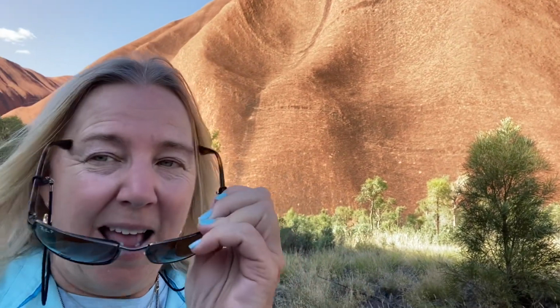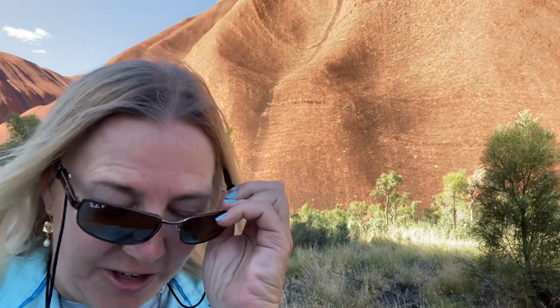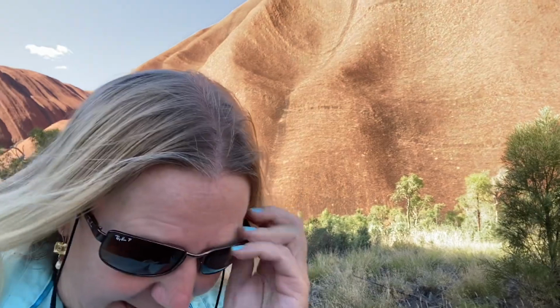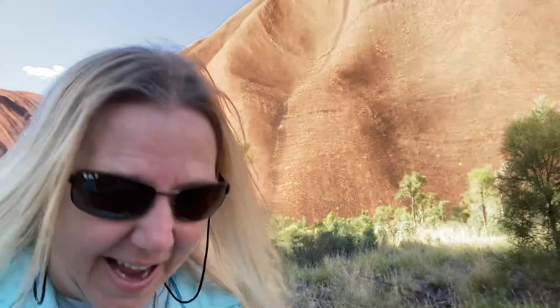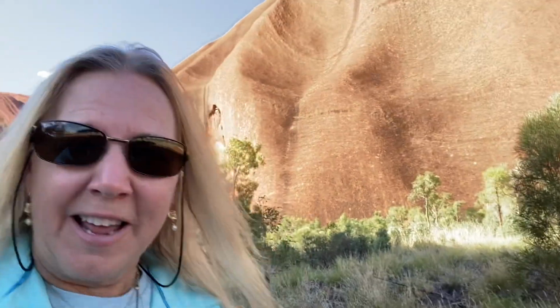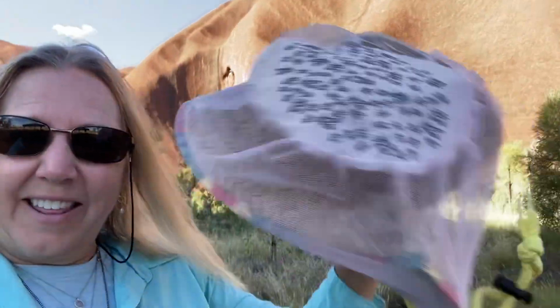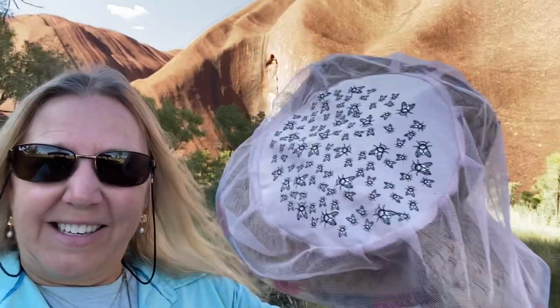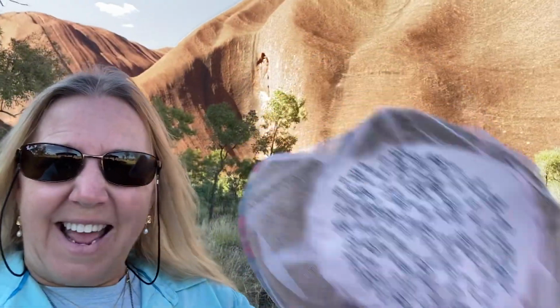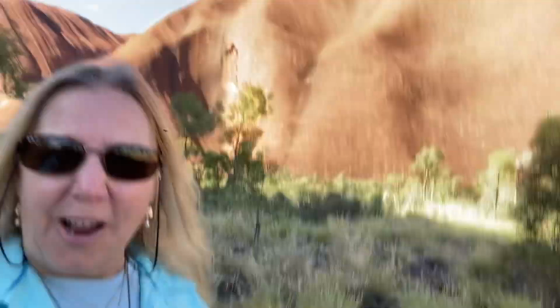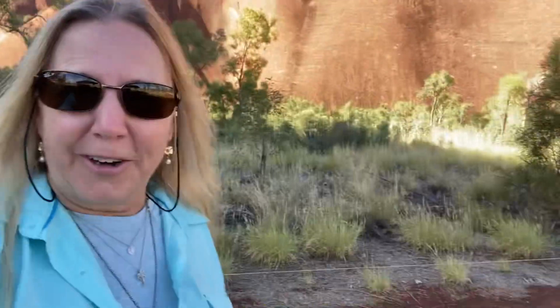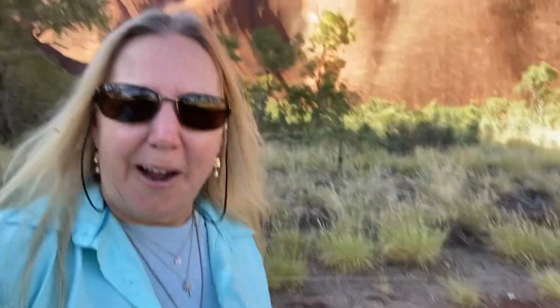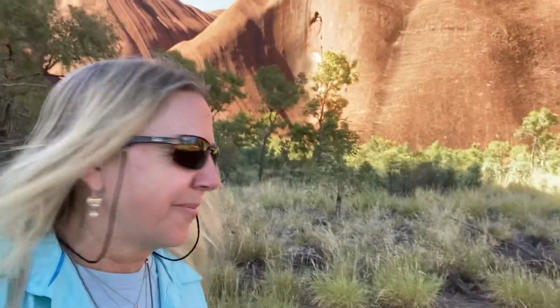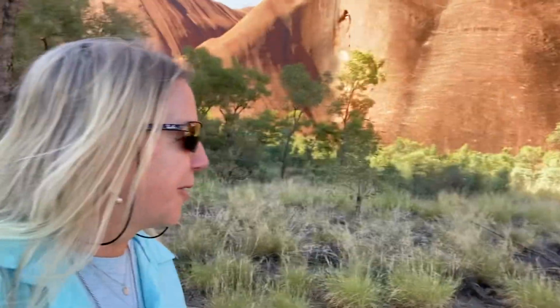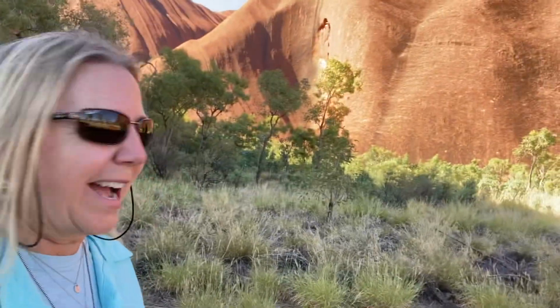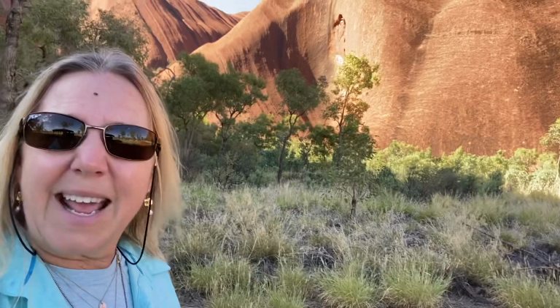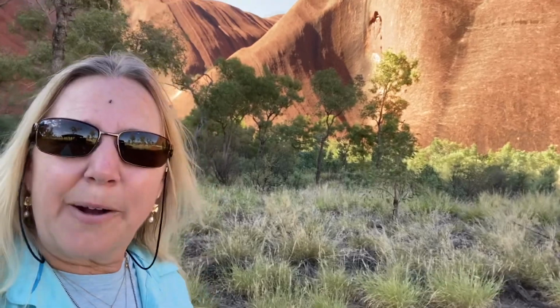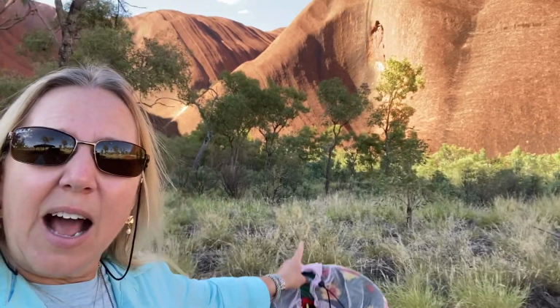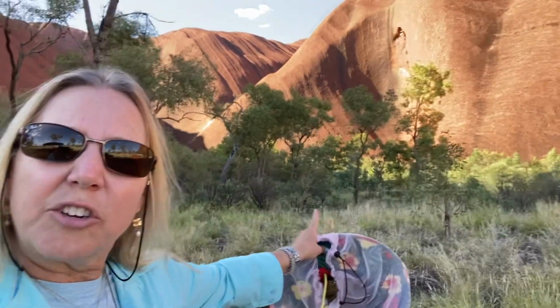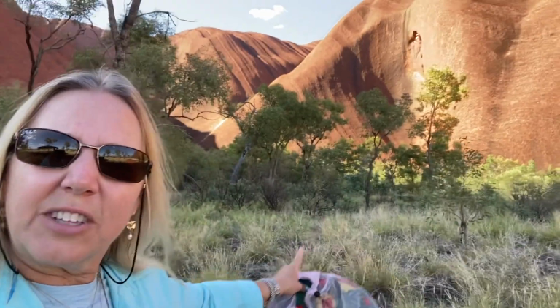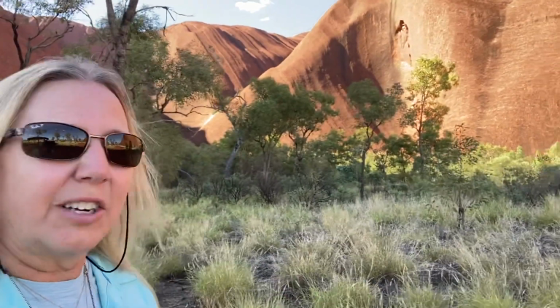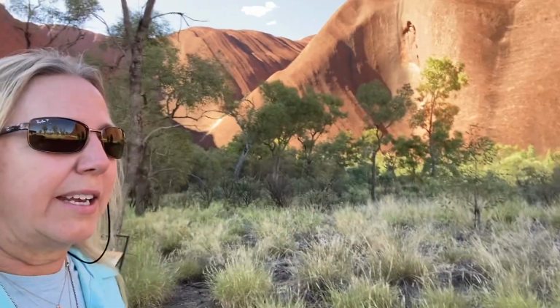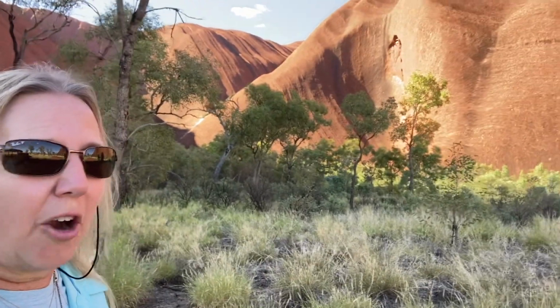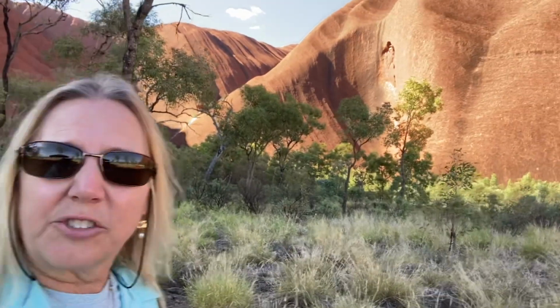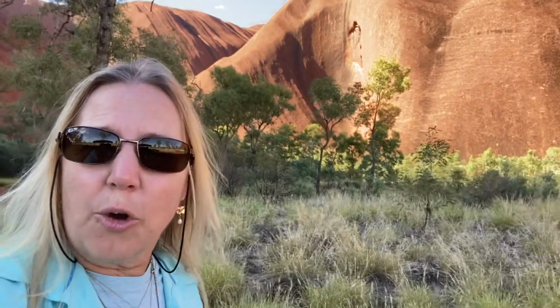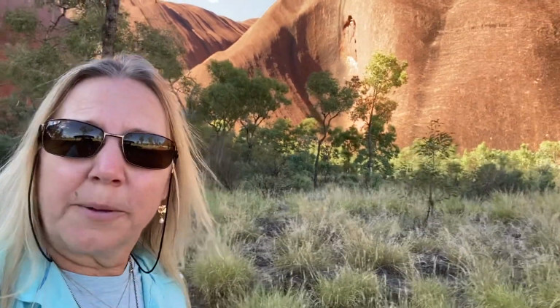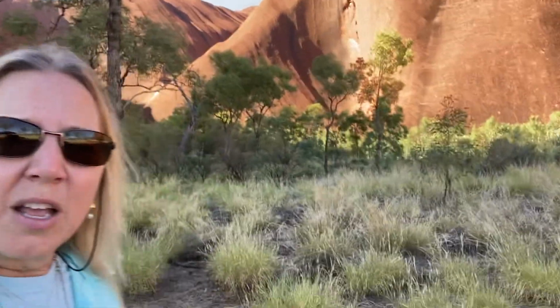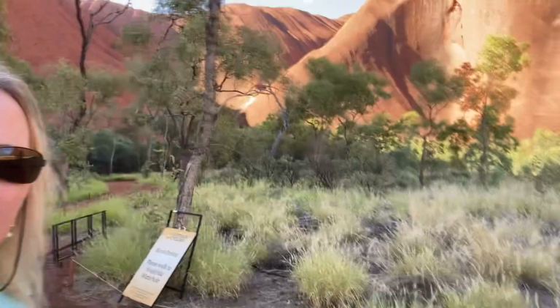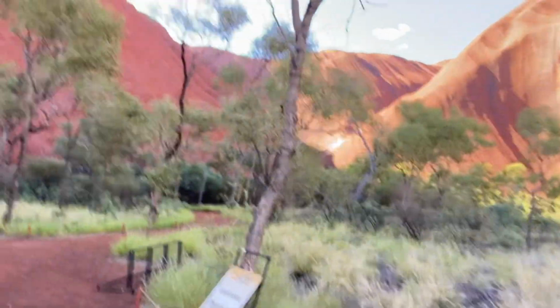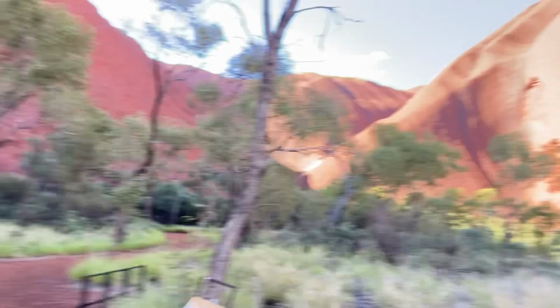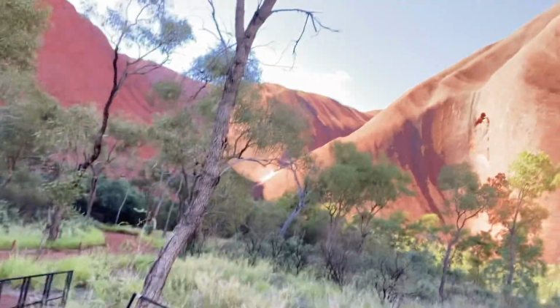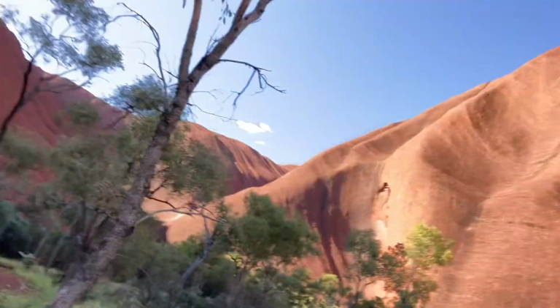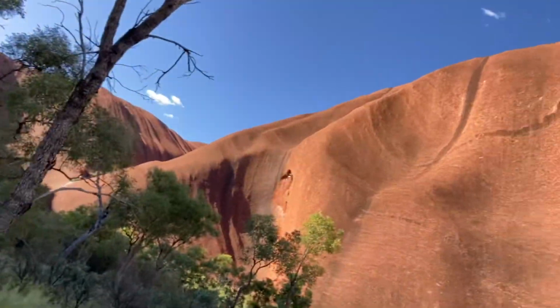You're going to have to have these nets over your hats. A lot of the trees that you see around here are desert oaks. So let's just take a walk and look around.